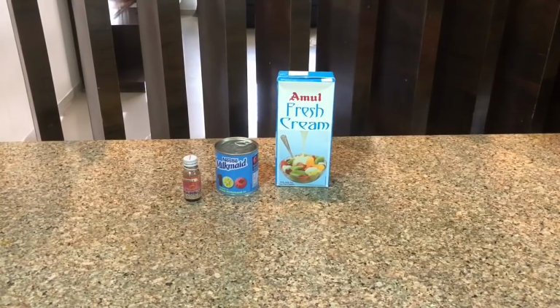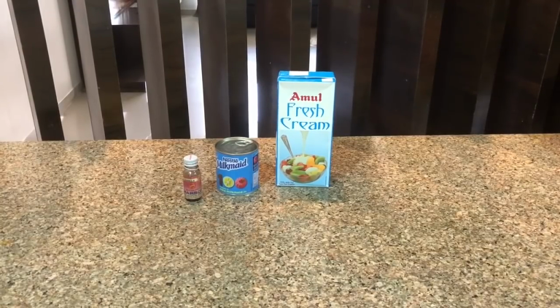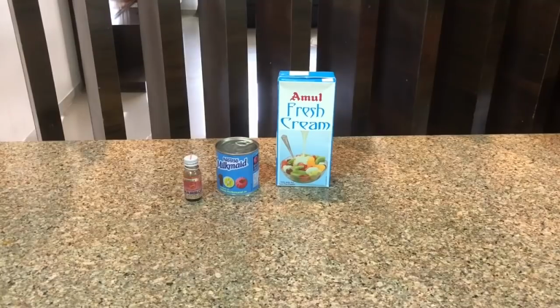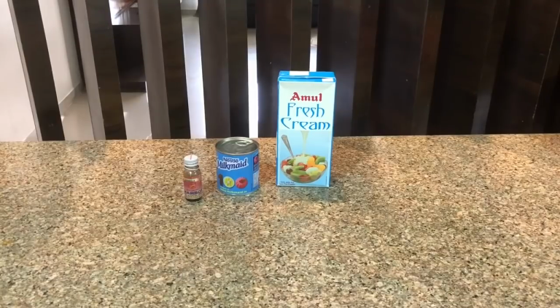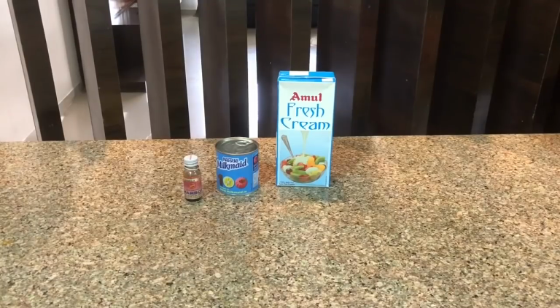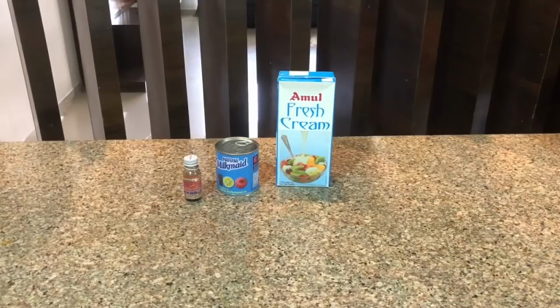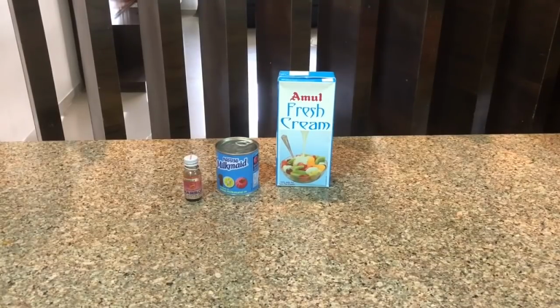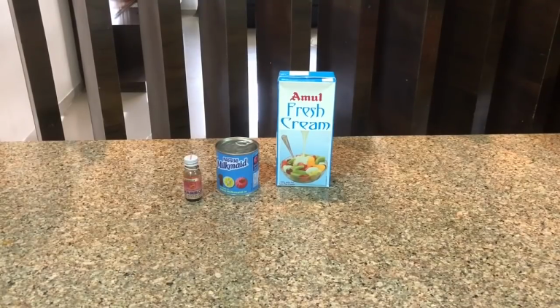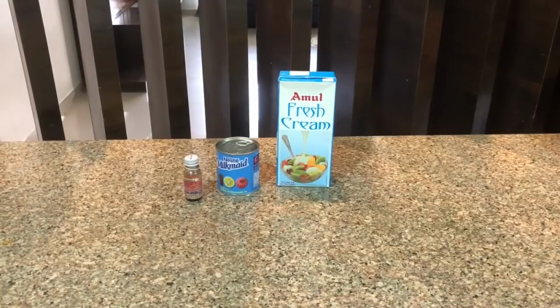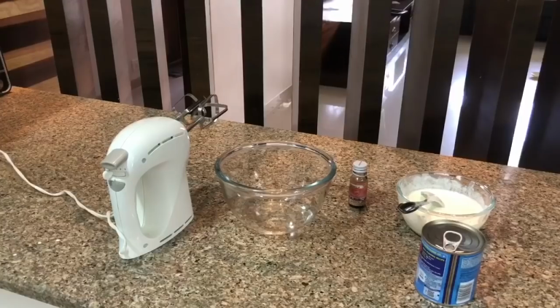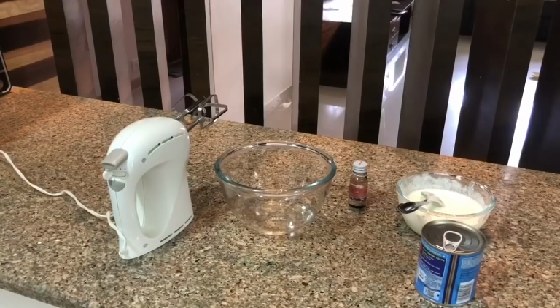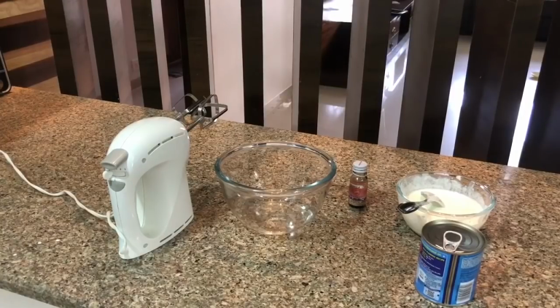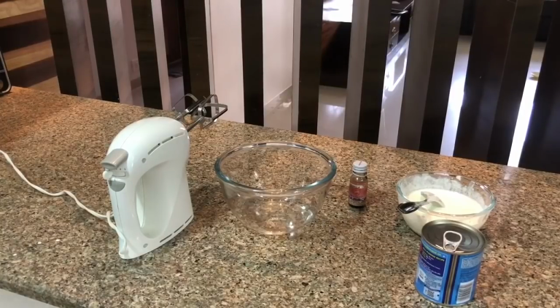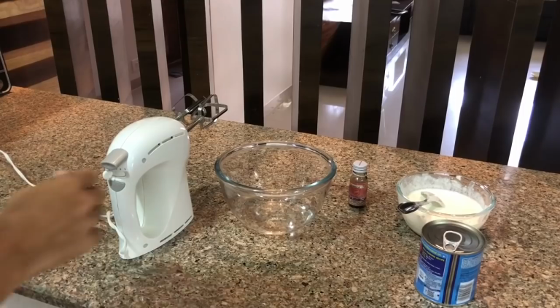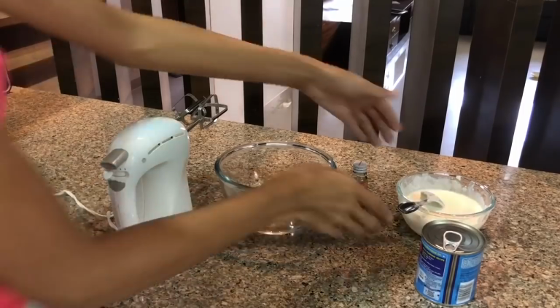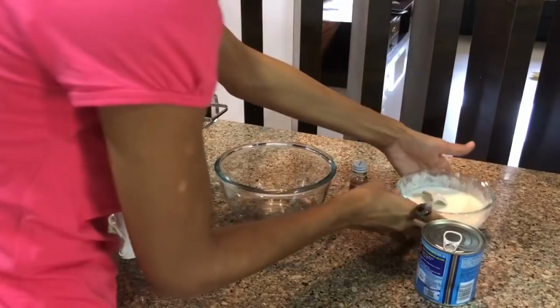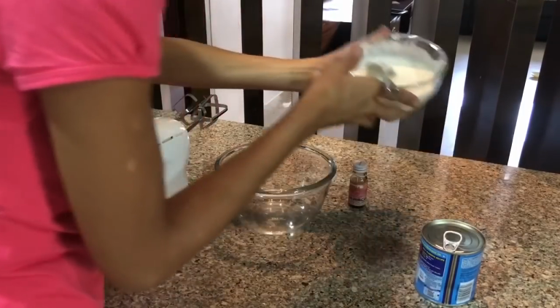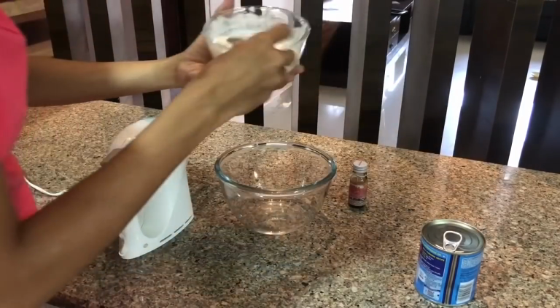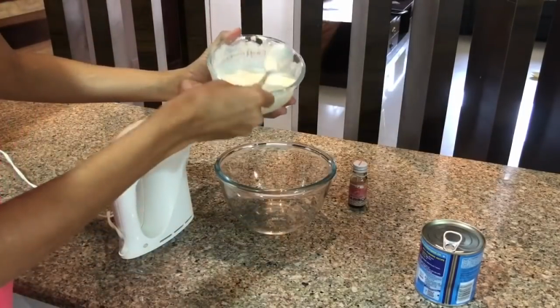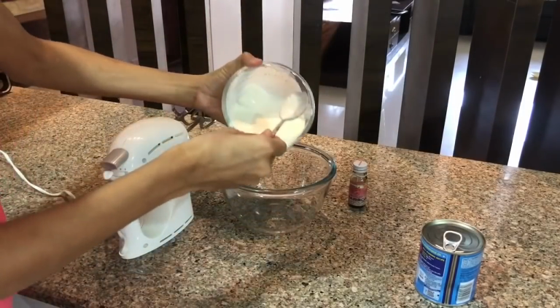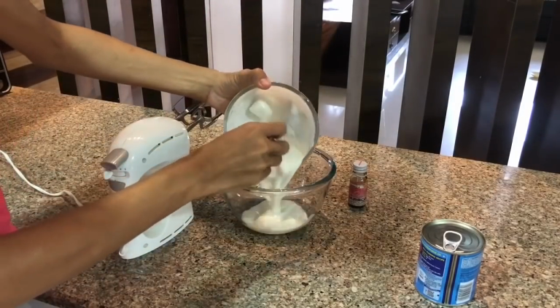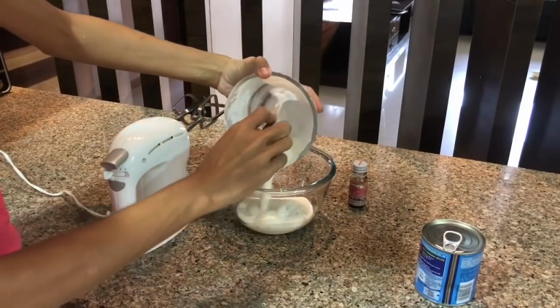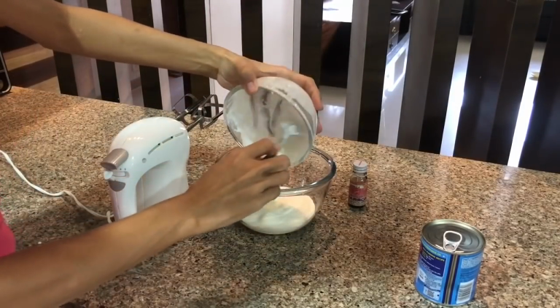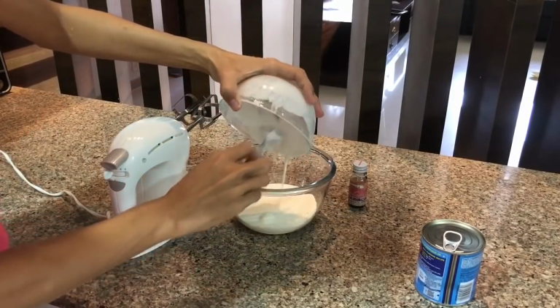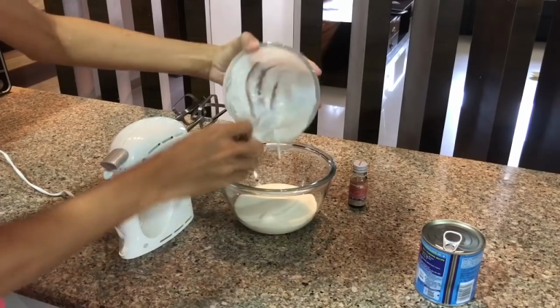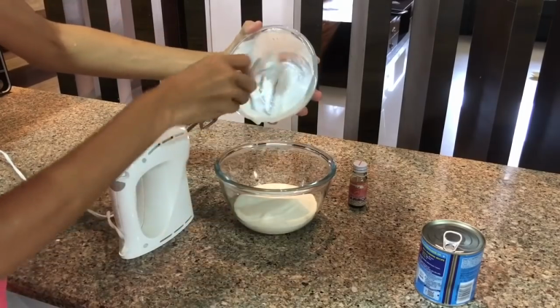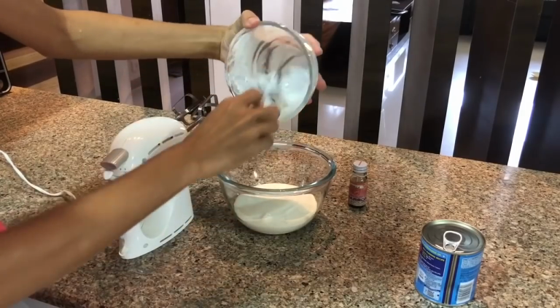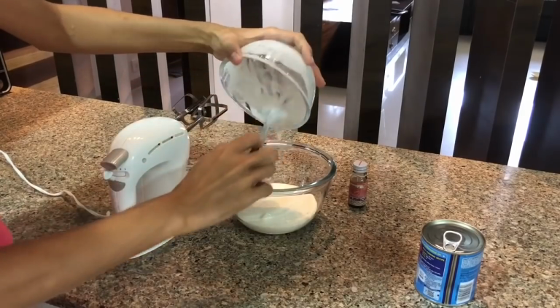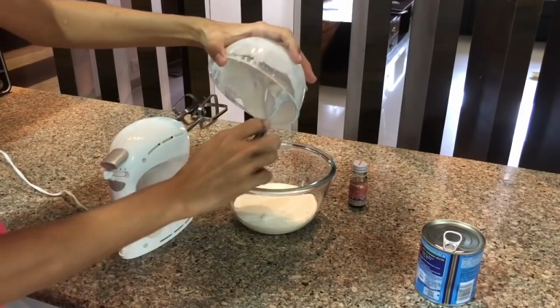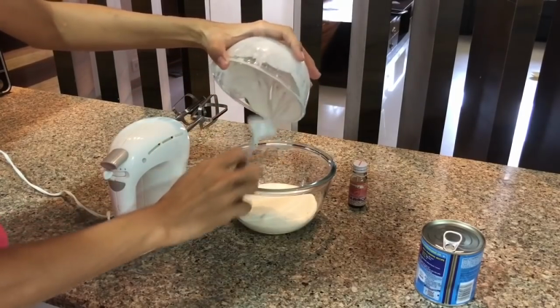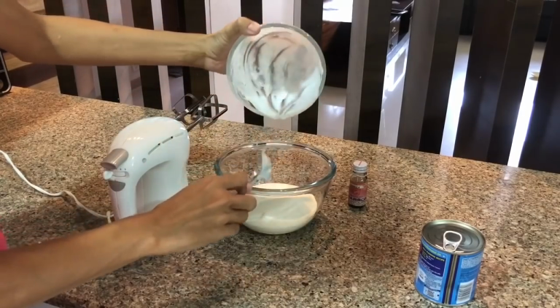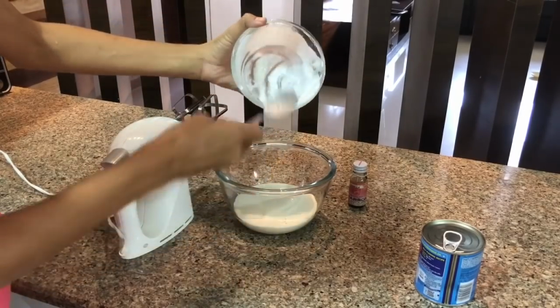Let's start making the ice cream and see how it is made. First, I am going to take 200 grams of Amul fresh cream and I will beat it on high speed. Make sure to take it straight from the fridge and use it cold — don't leave it out for a while.